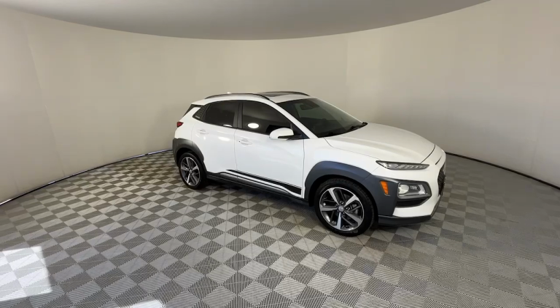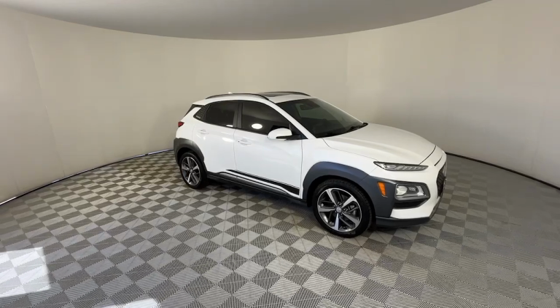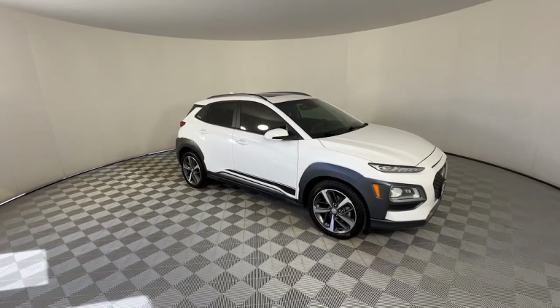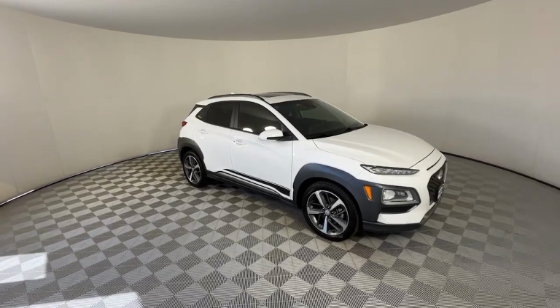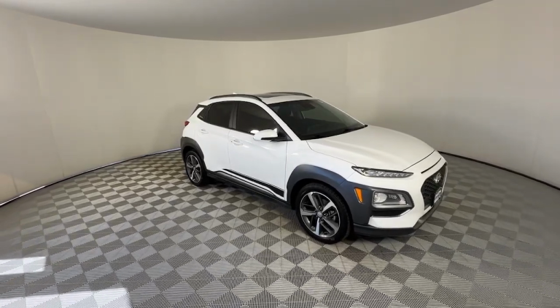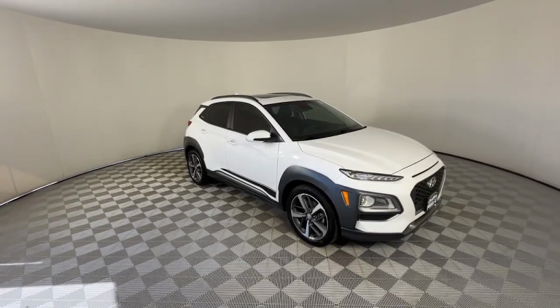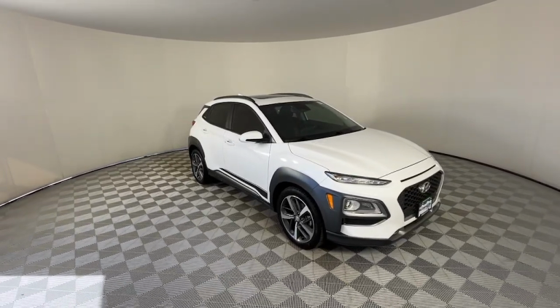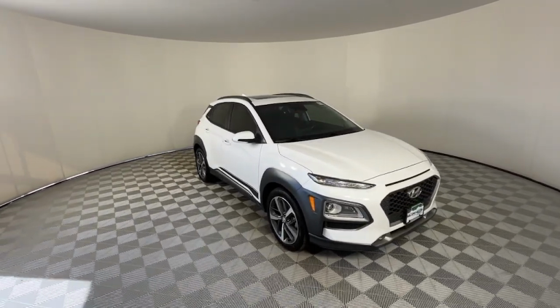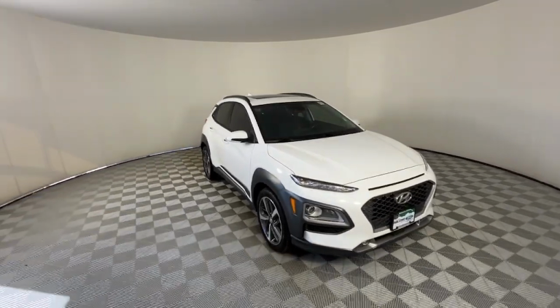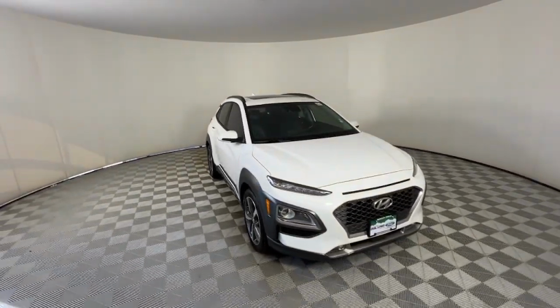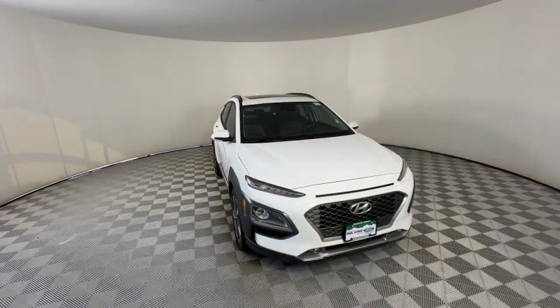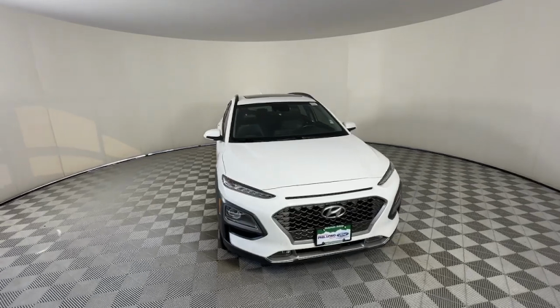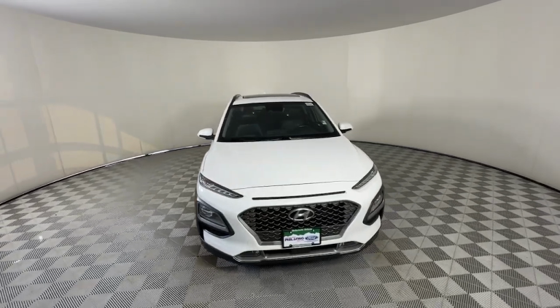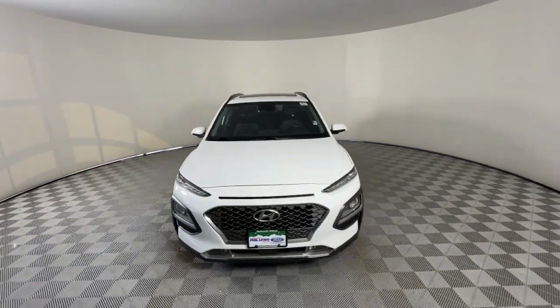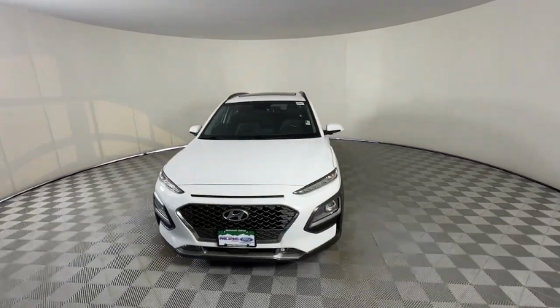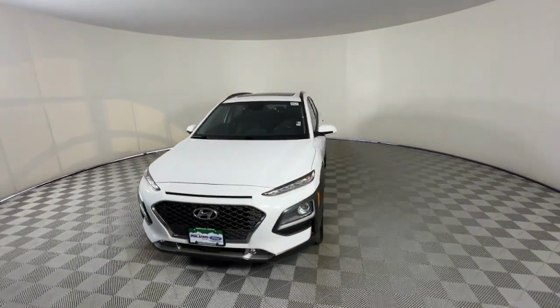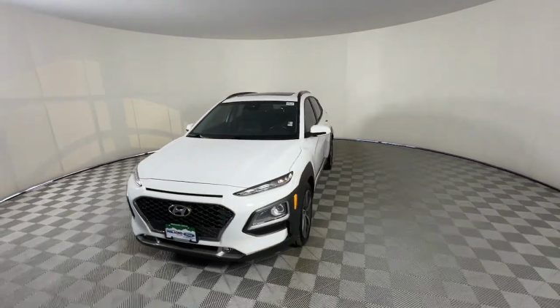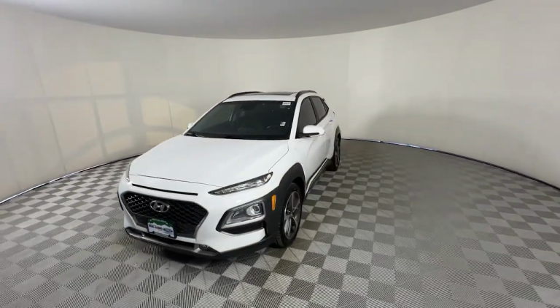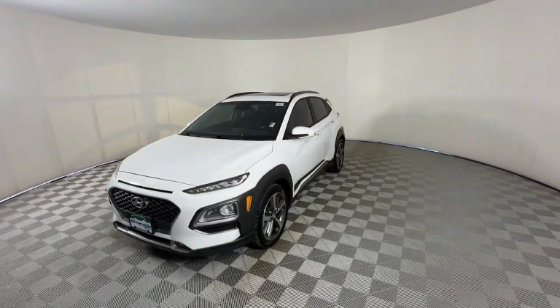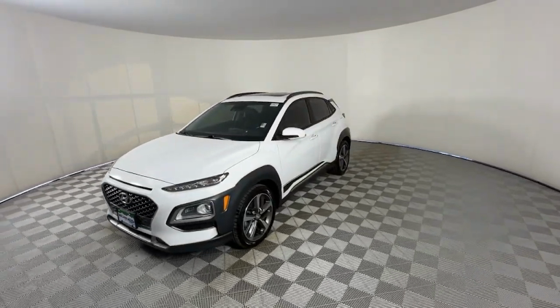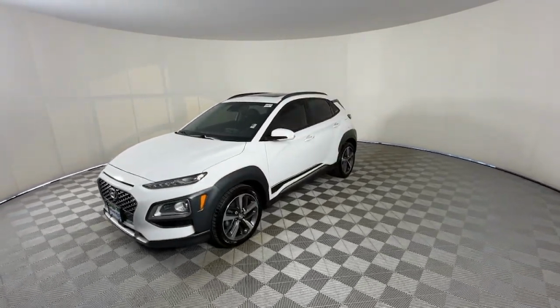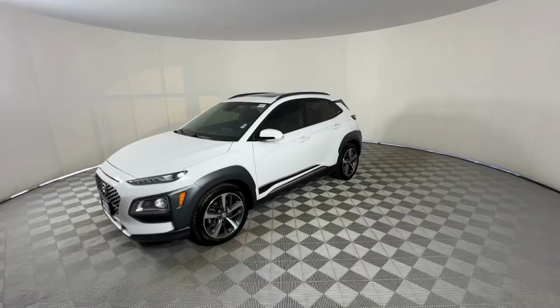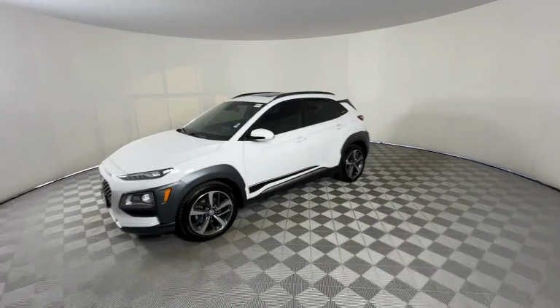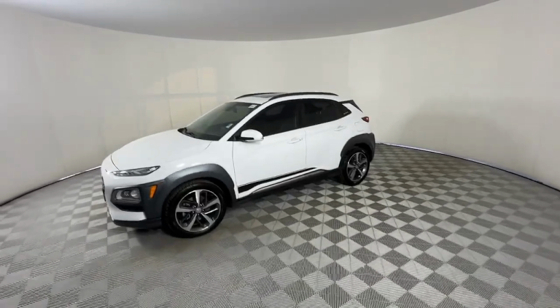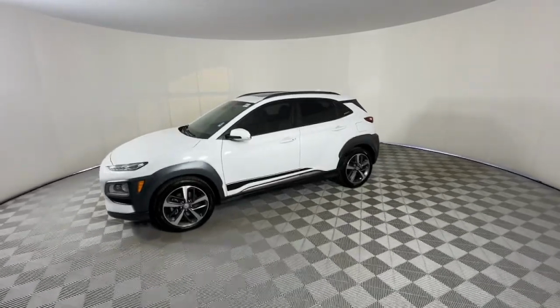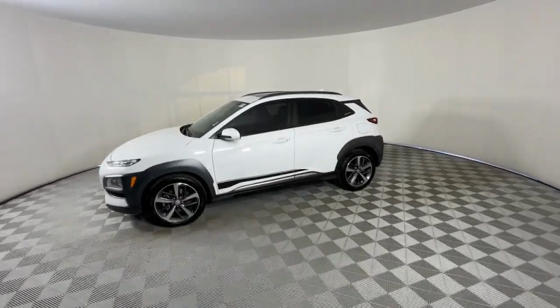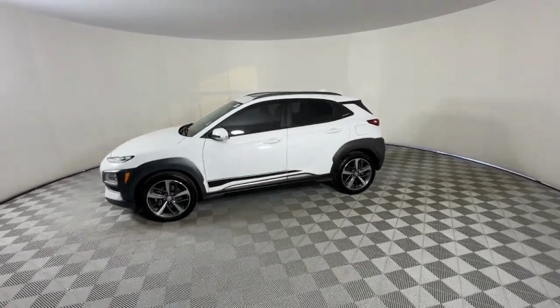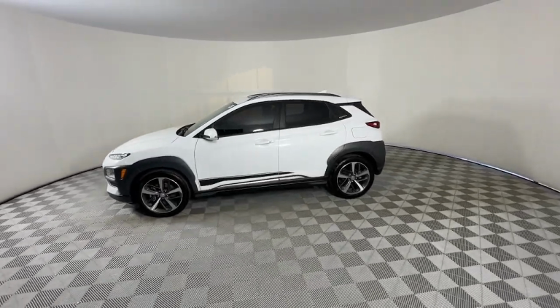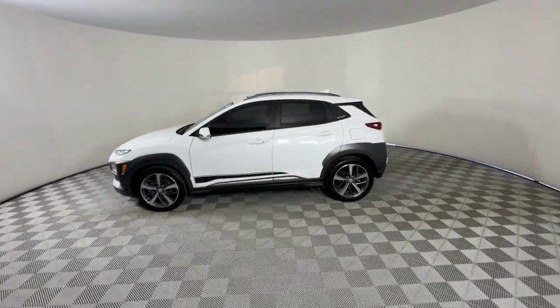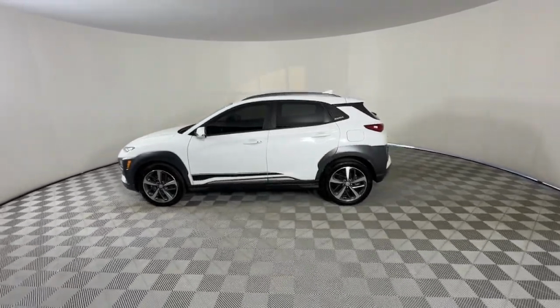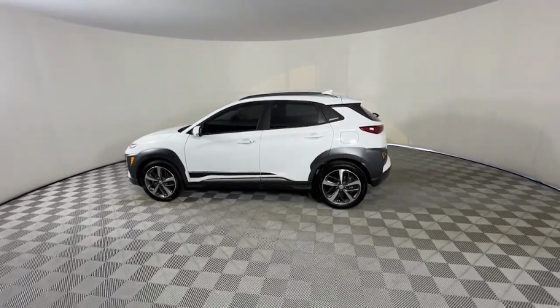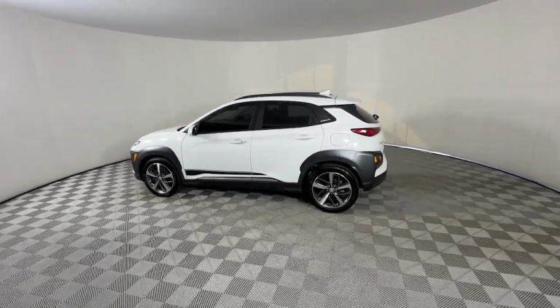Looking for your dream car? It could be the 2021 Hyundai Kona. This vehicle is an outstanding buy with fewer than 25,000 miles on the odometer. Take a closer look at the sophisticated and versatile Kona.